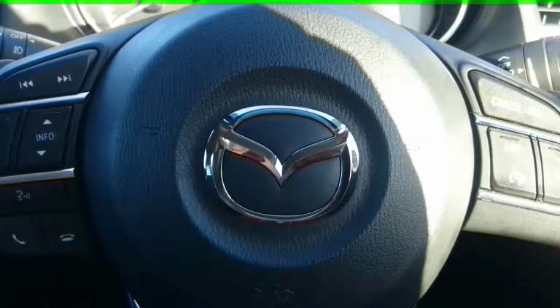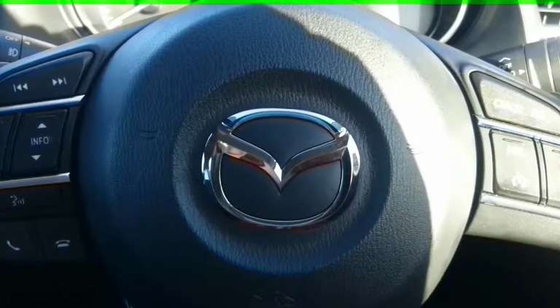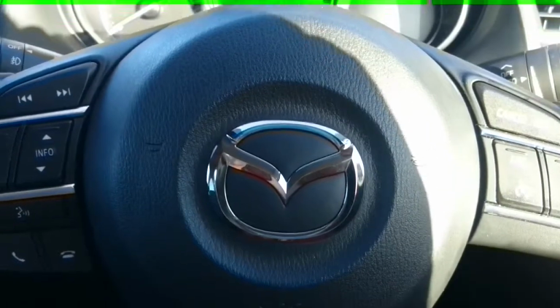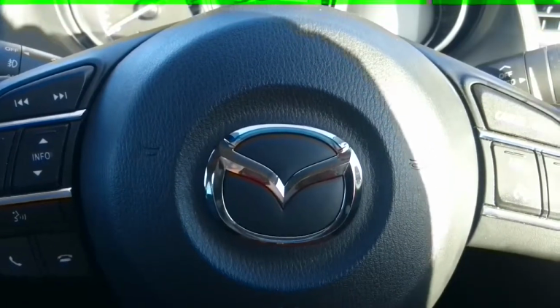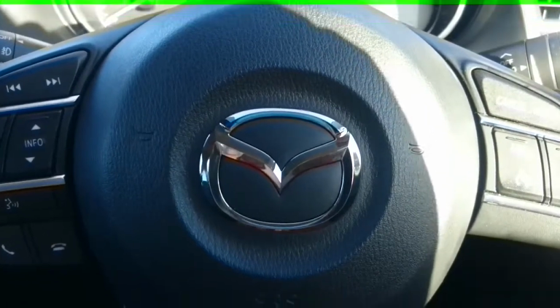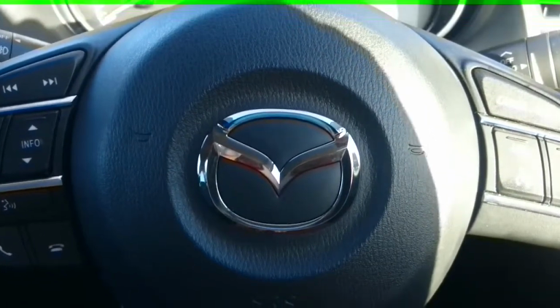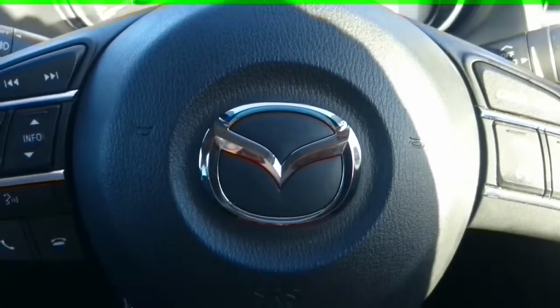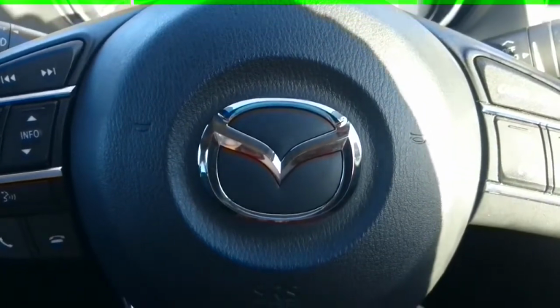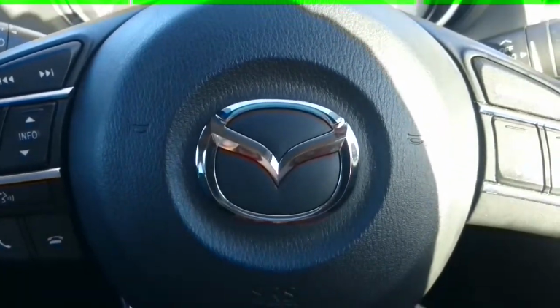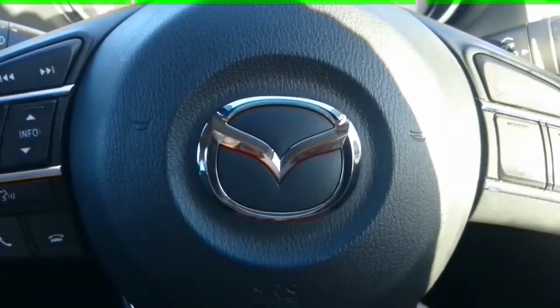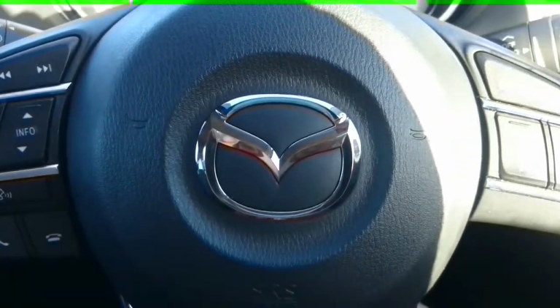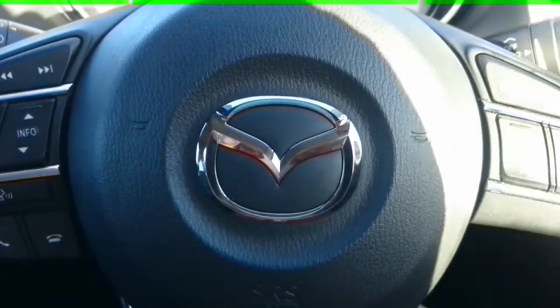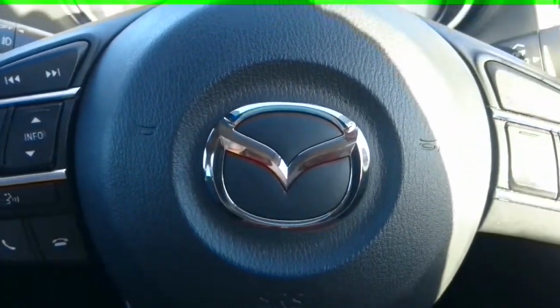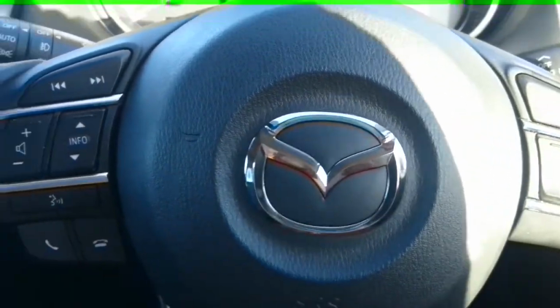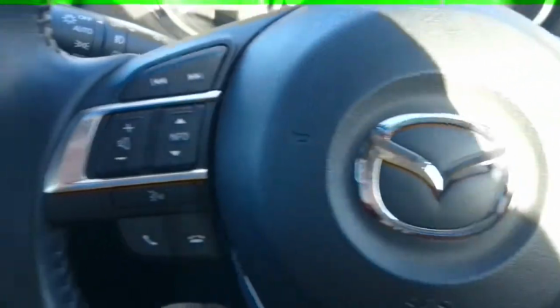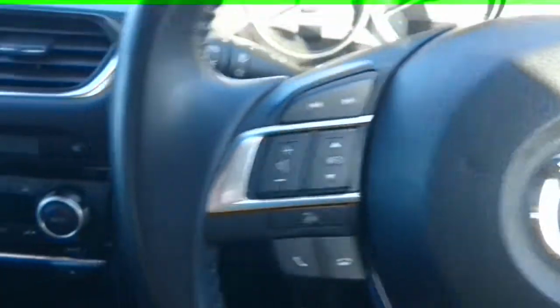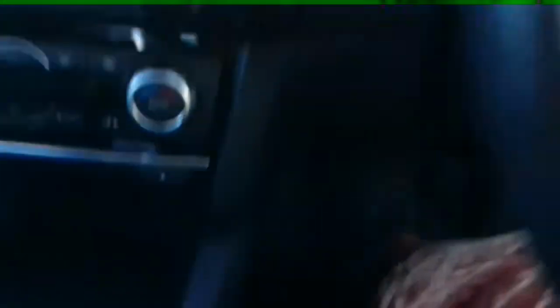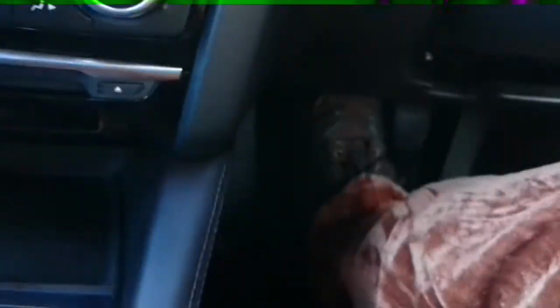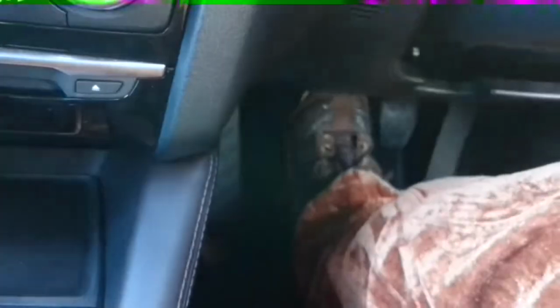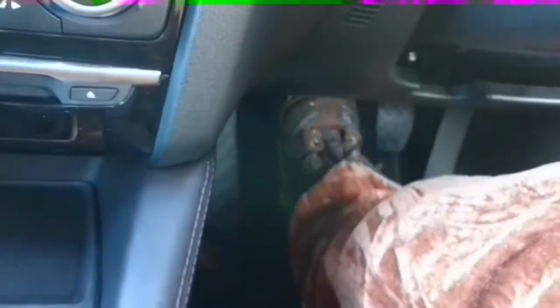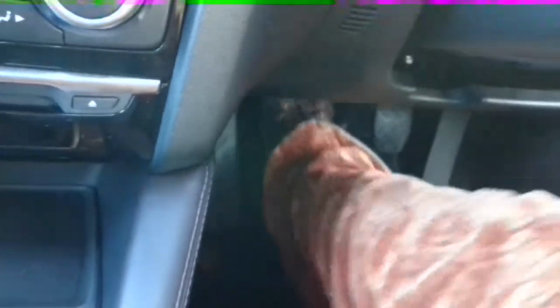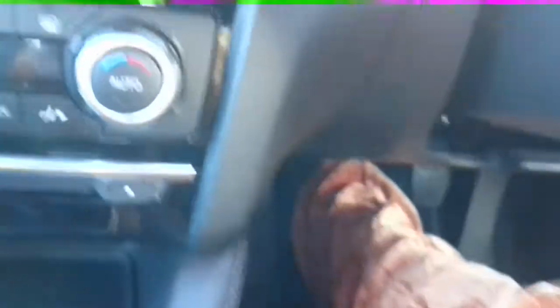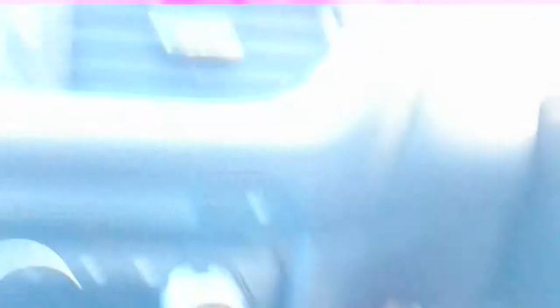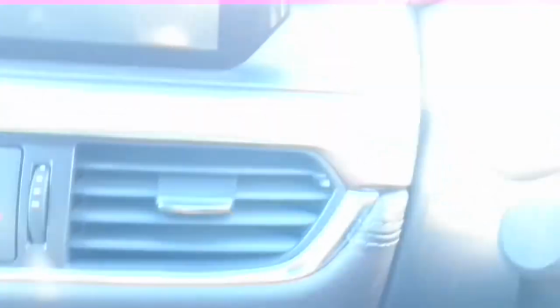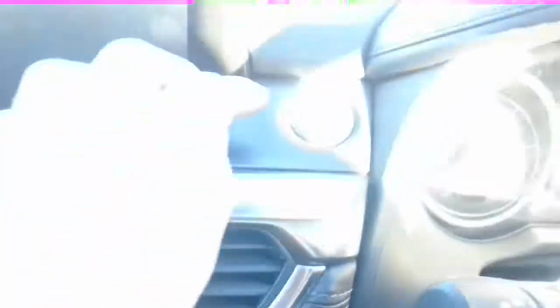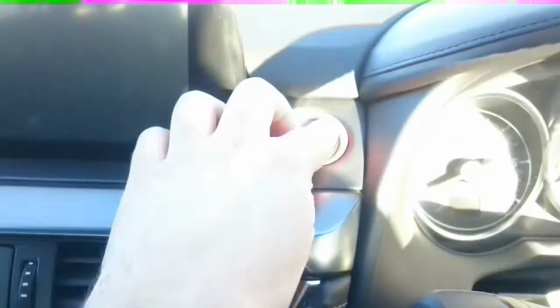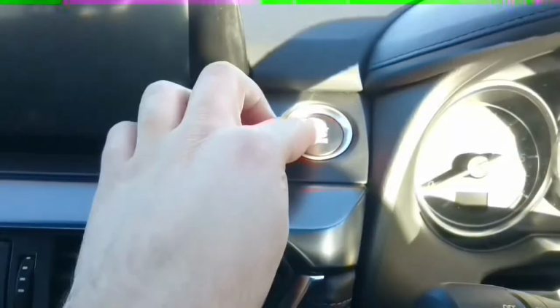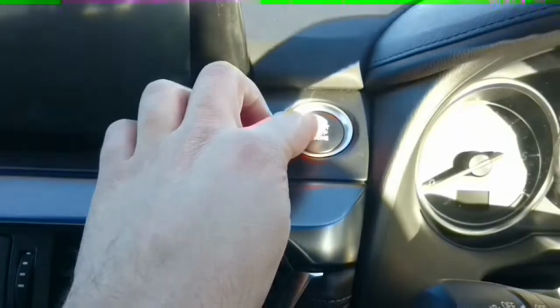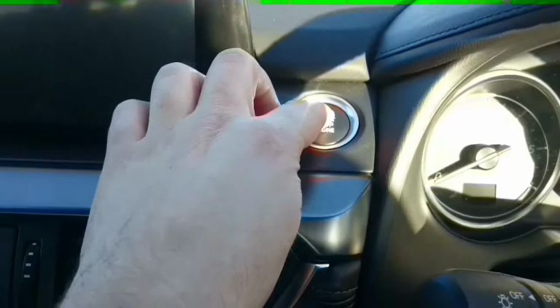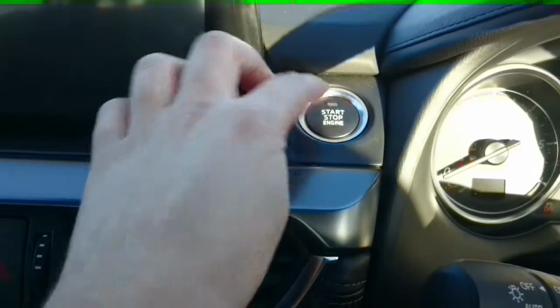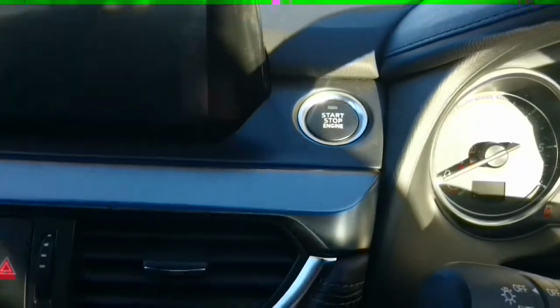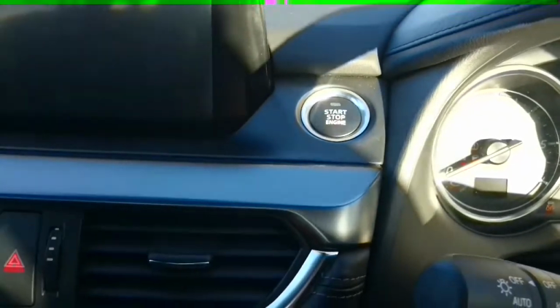Hello and welcome to the Nortonway Mazda, Mazda 6 interior instruction guide. To start the car, place your foot on the clutch and press the start button located here on the top of the dashboard.